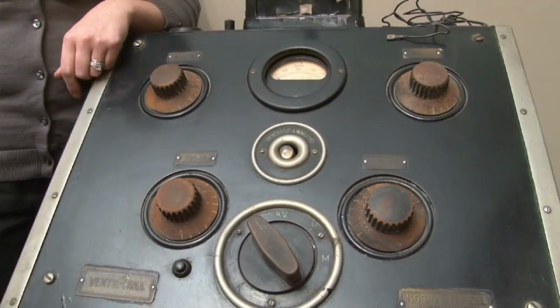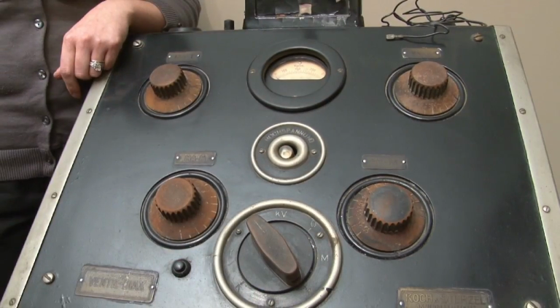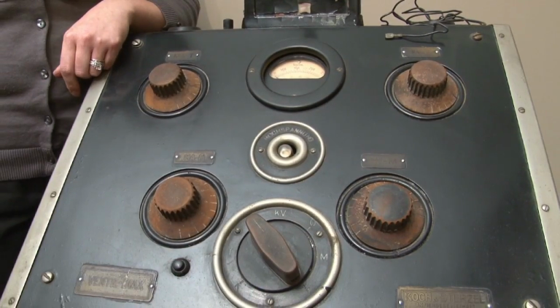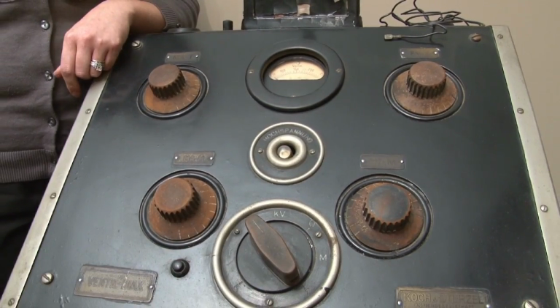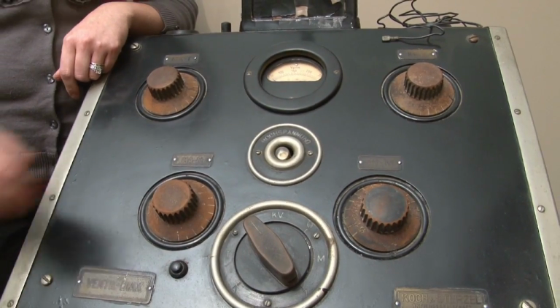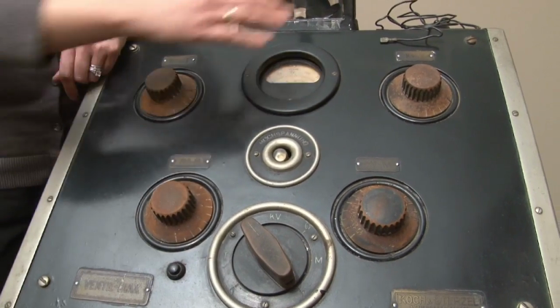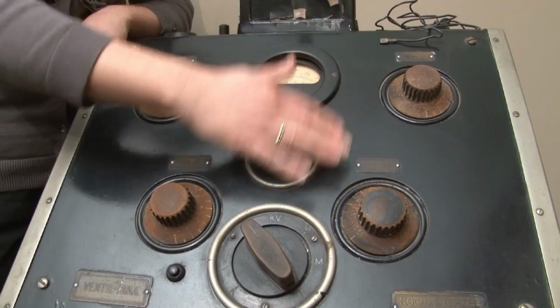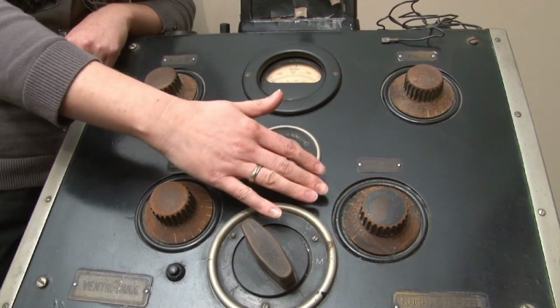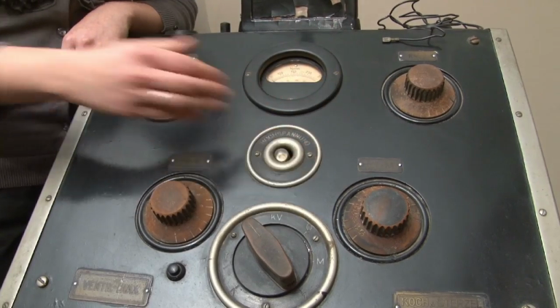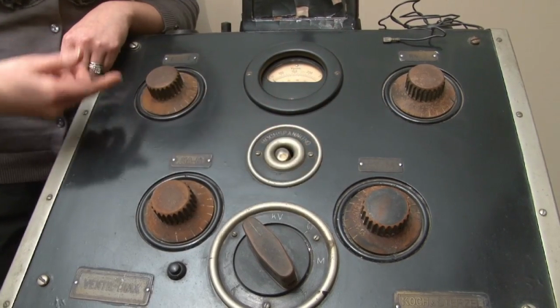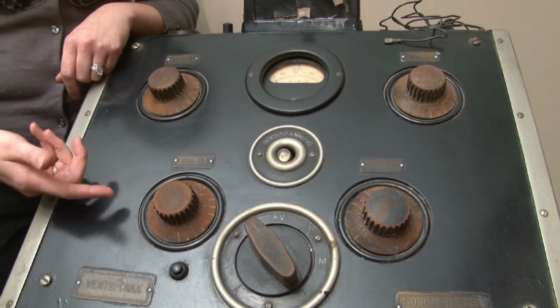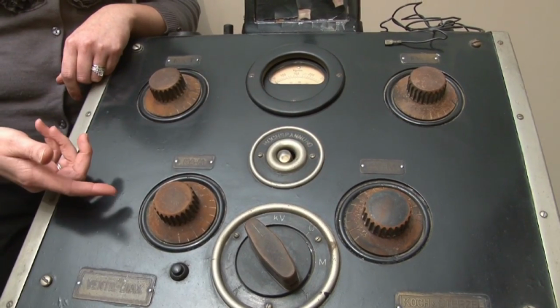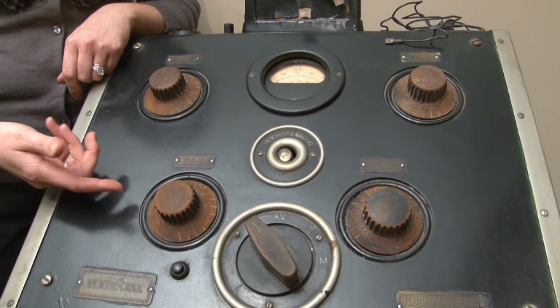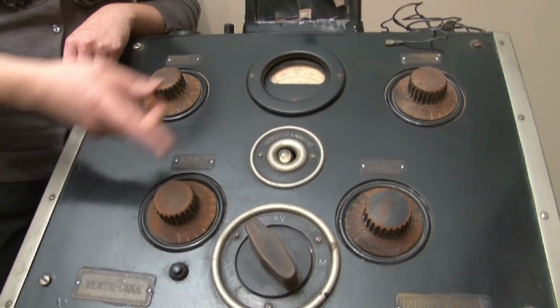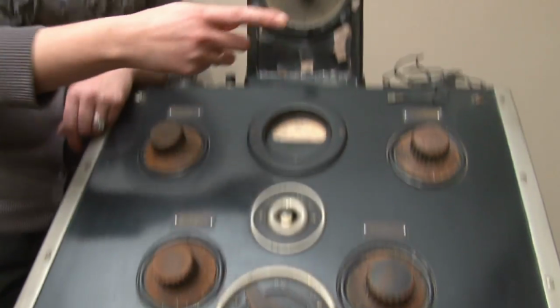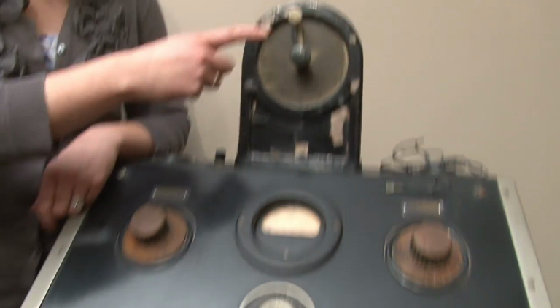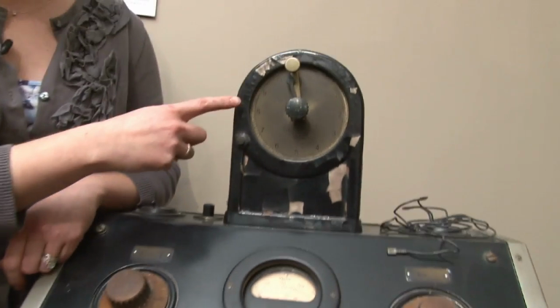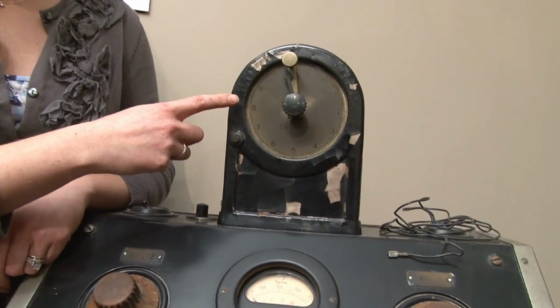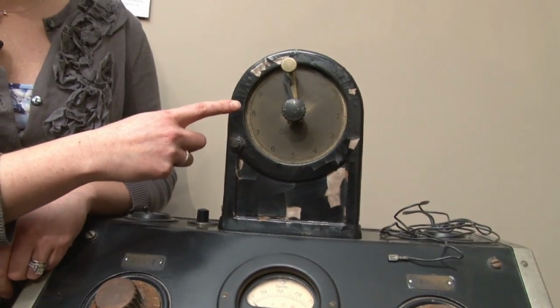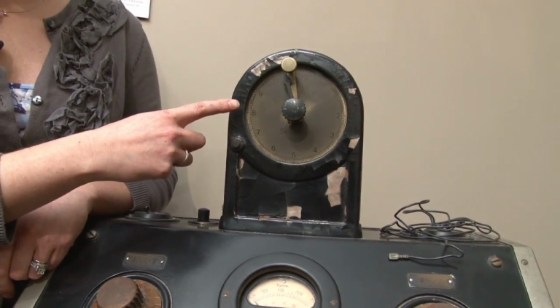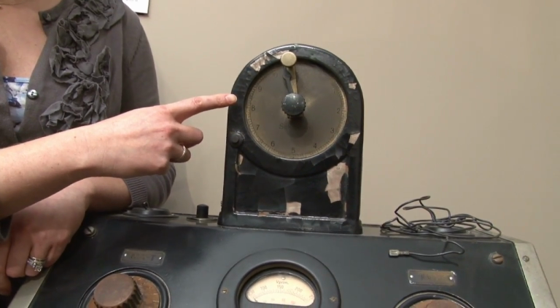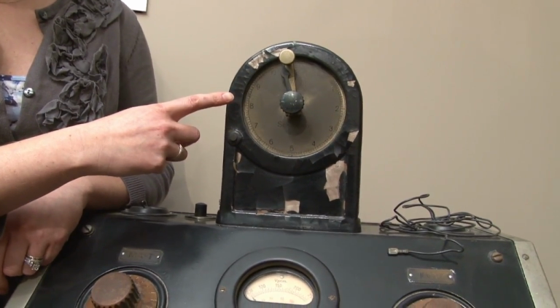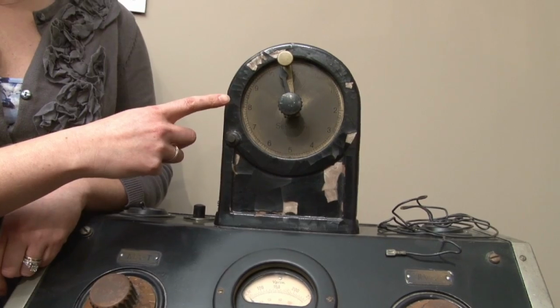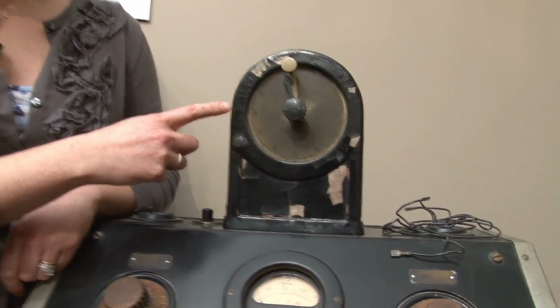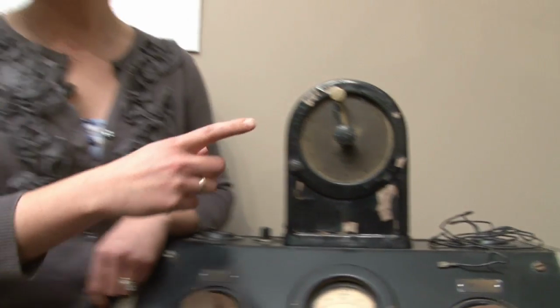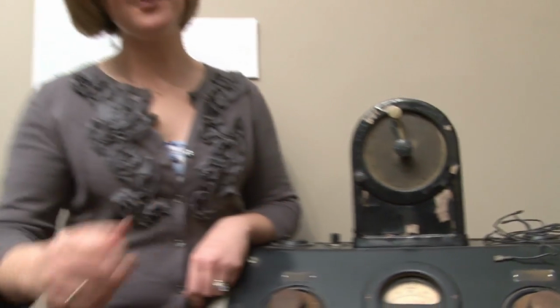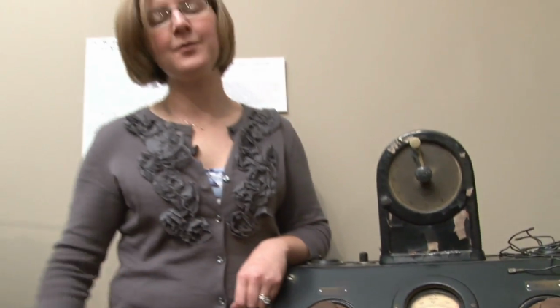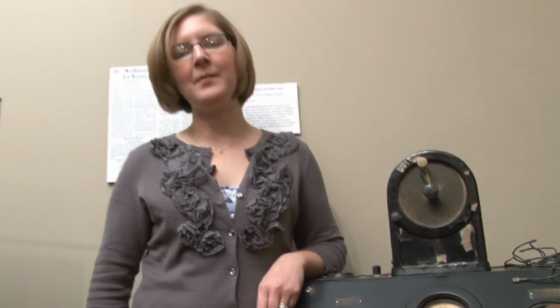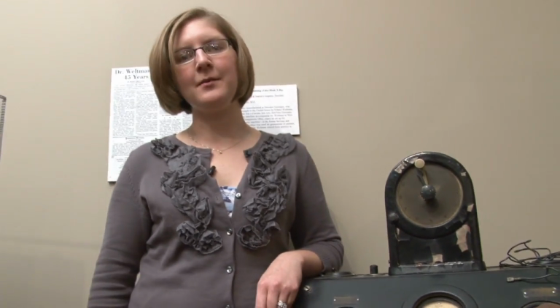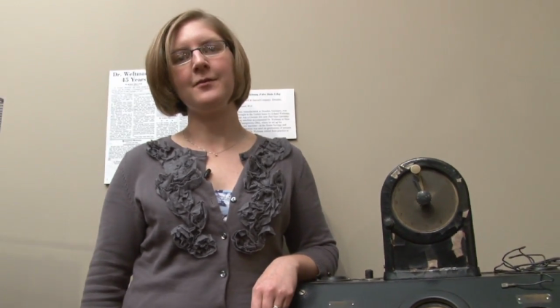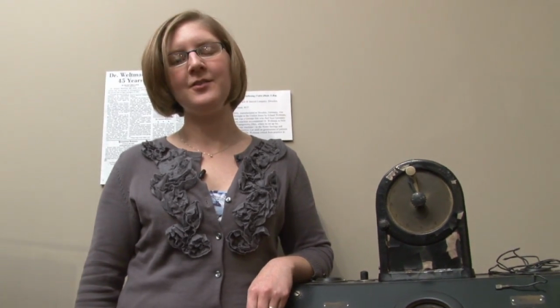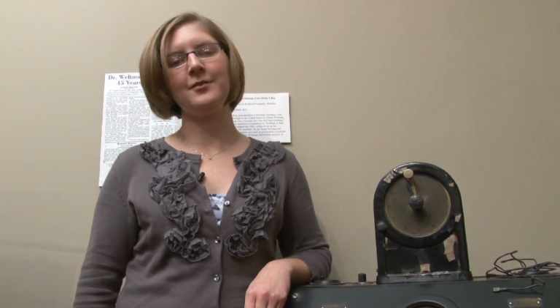This black box controls the kilovolts and amps. The top has a timer that goes up to 10 seconds. These adjustments were made manually for each x-ray.